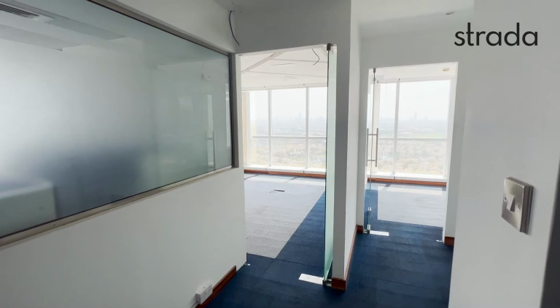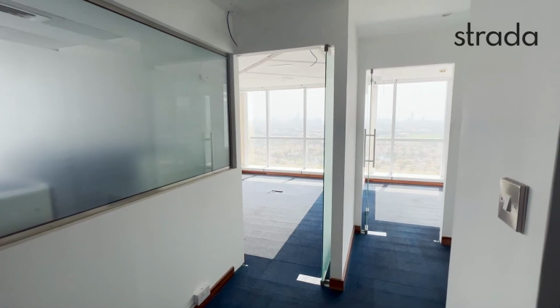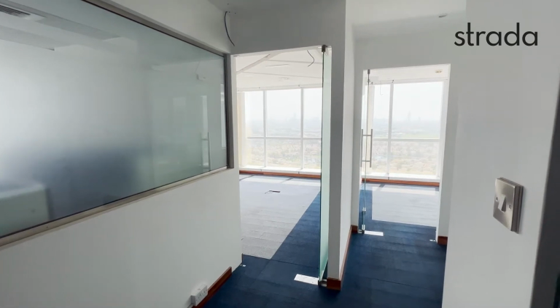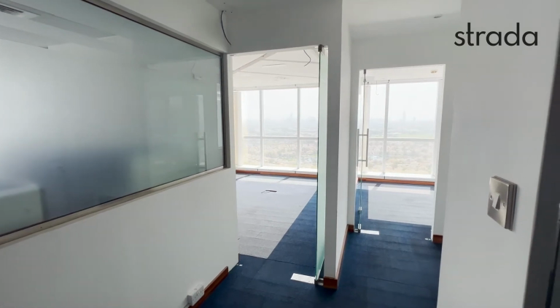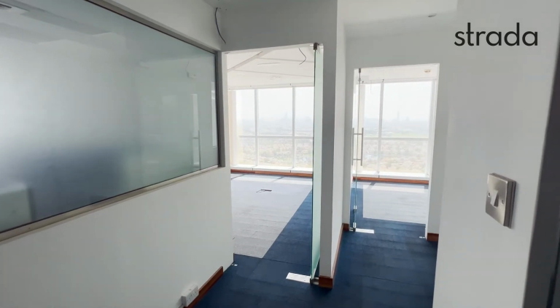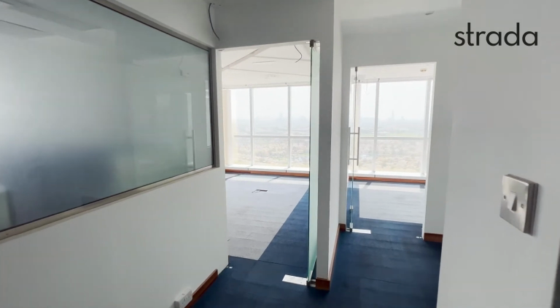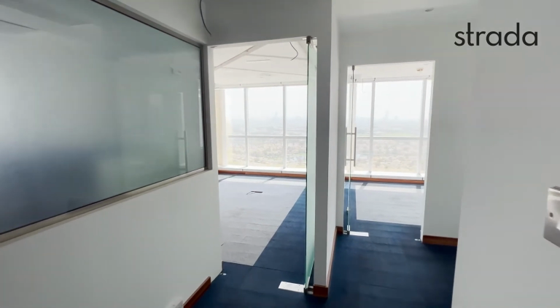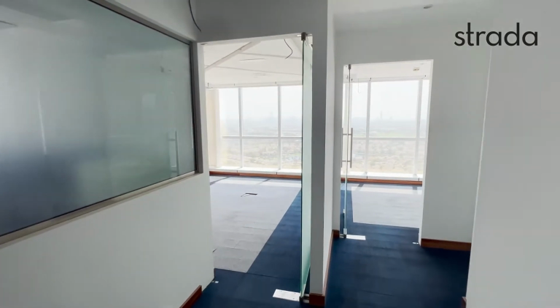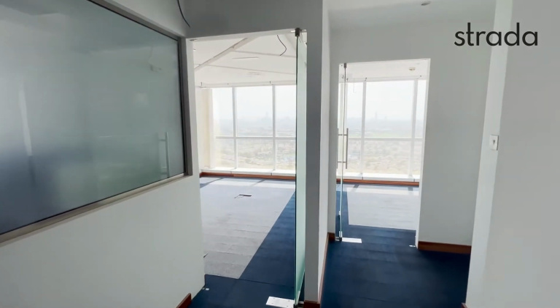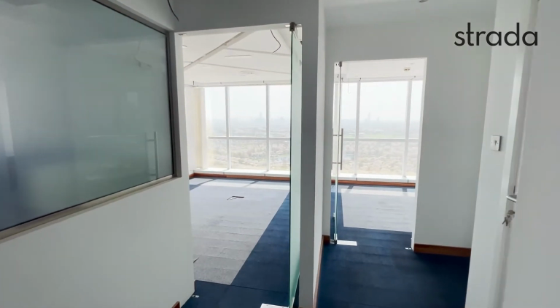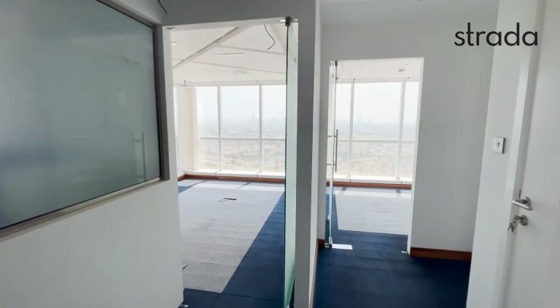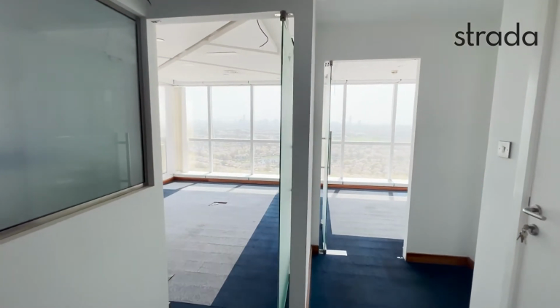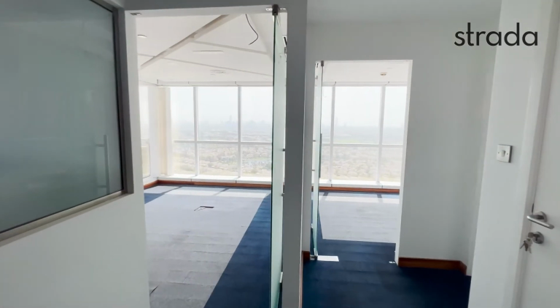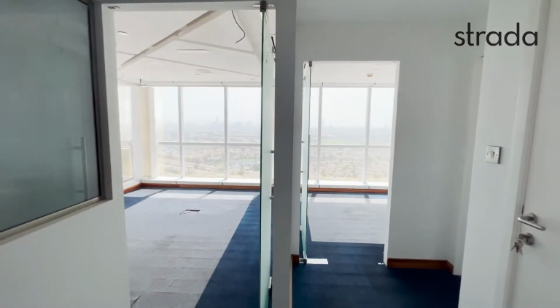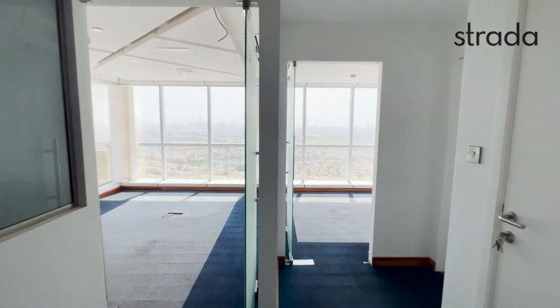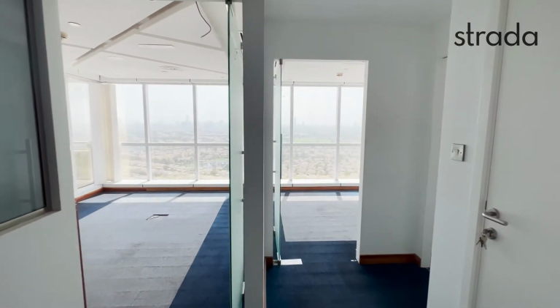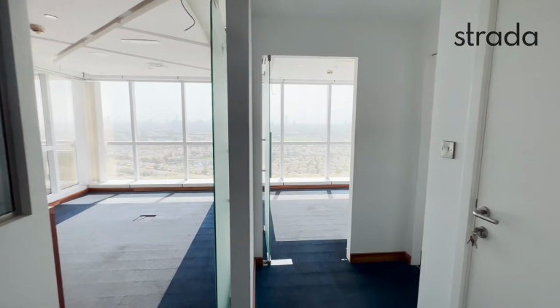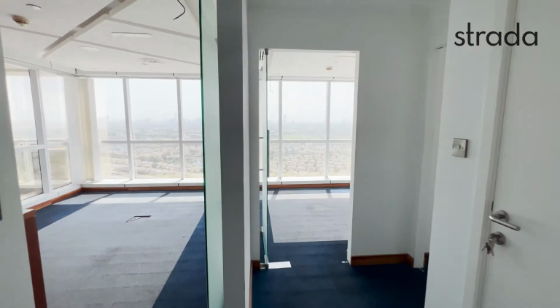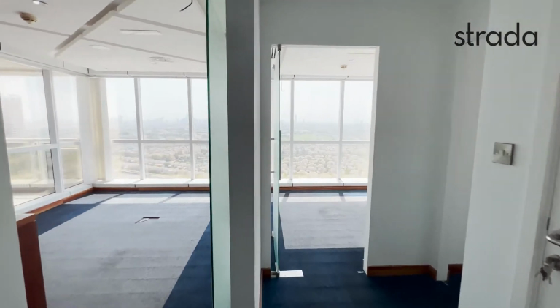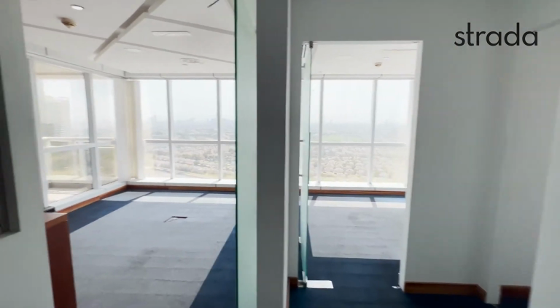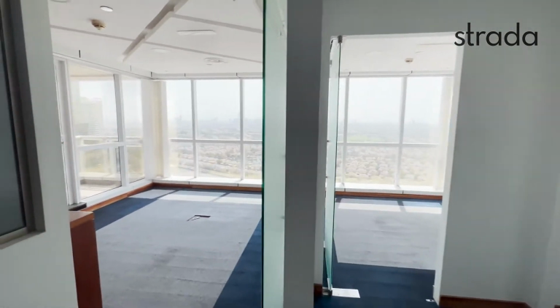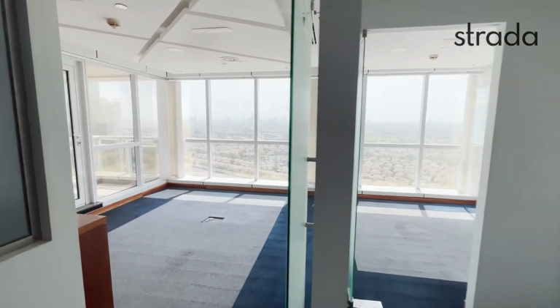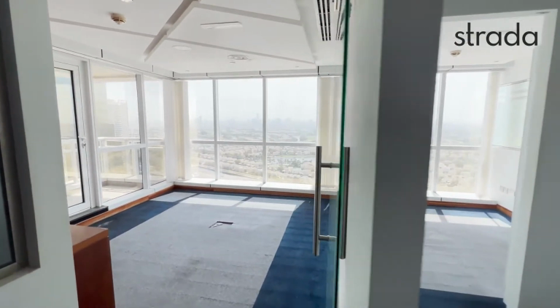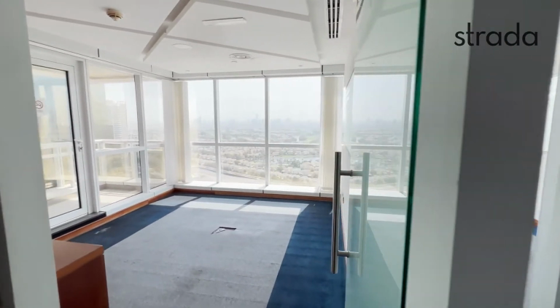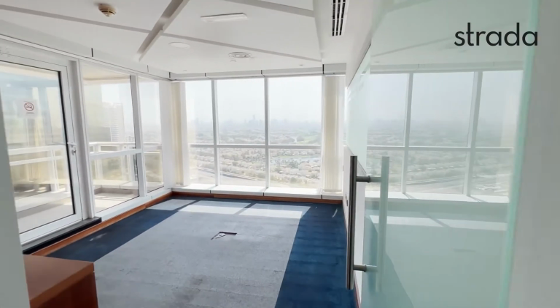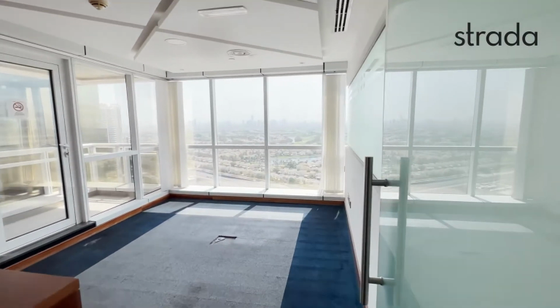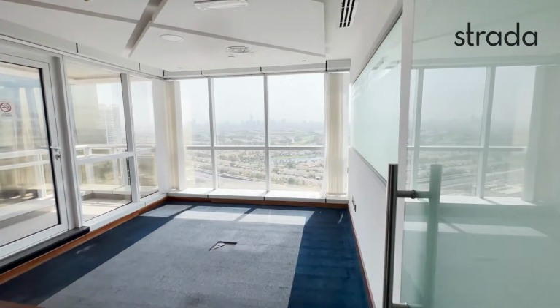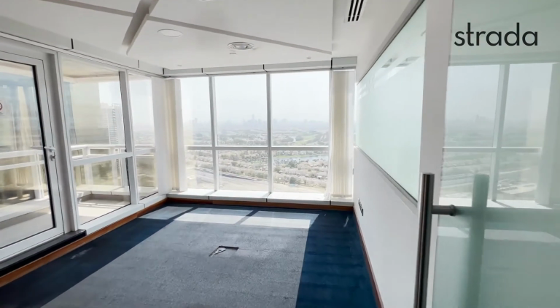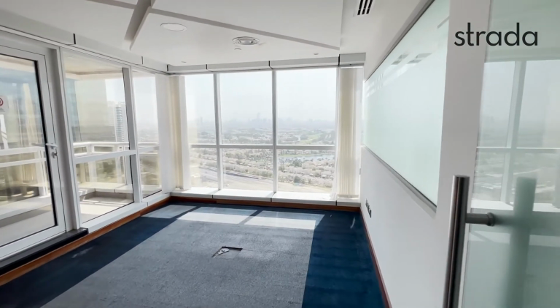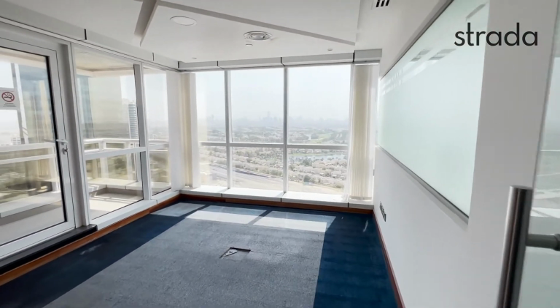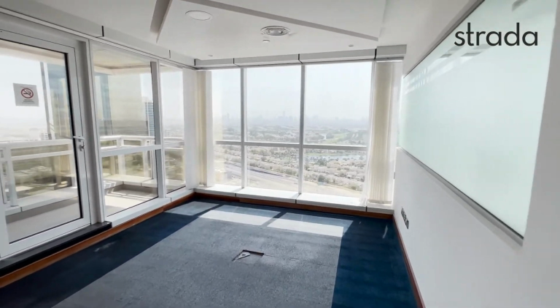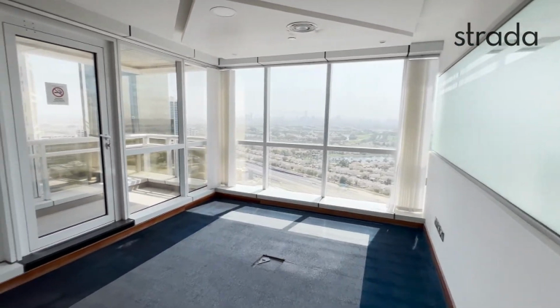Hello and good morning, this is Luke Smith from Strada Real Estate. I have a short video tour here for you of an office in JVC2, 1,443 square feet.